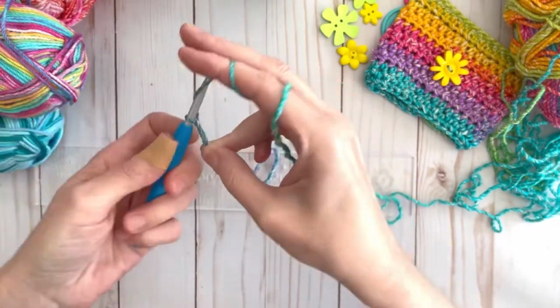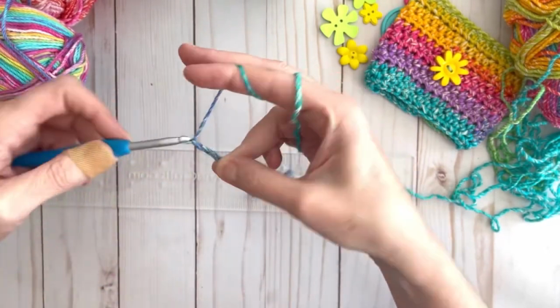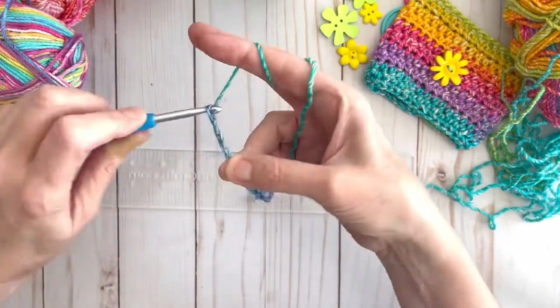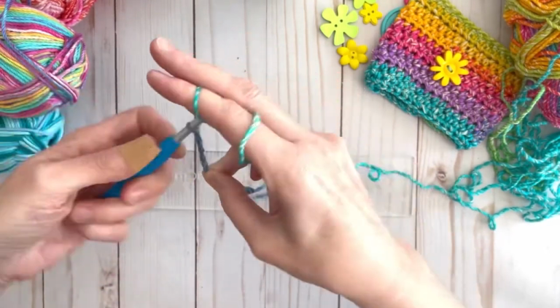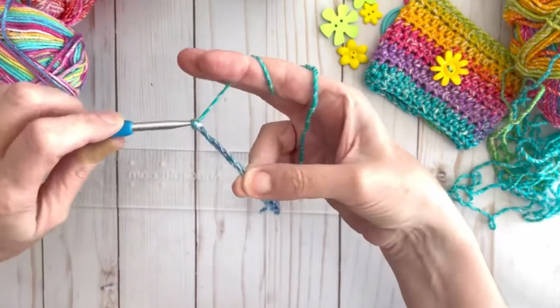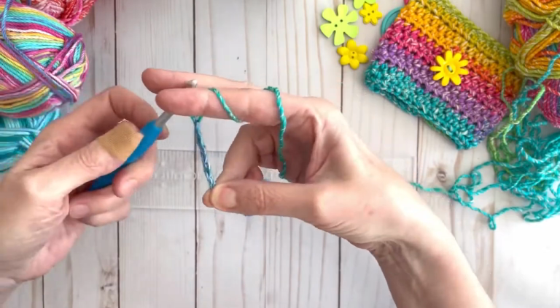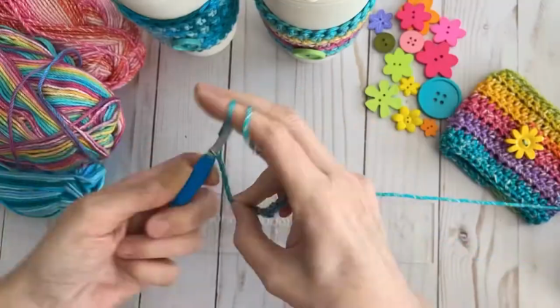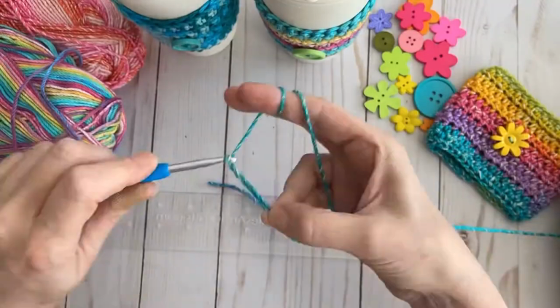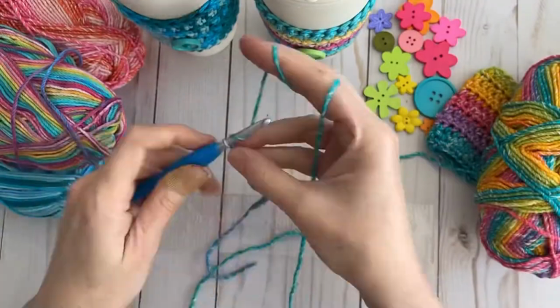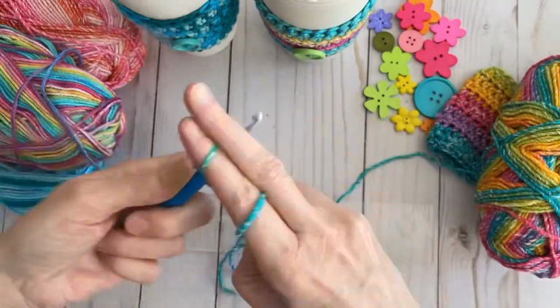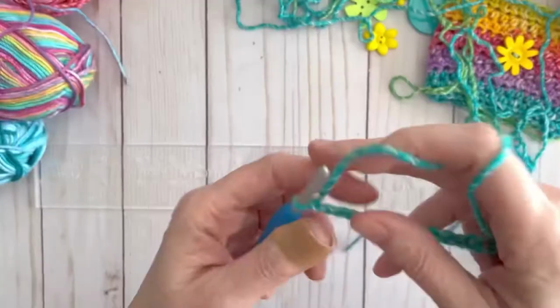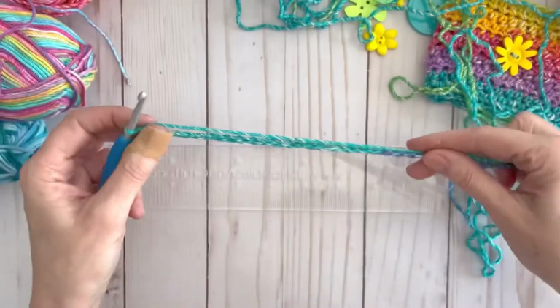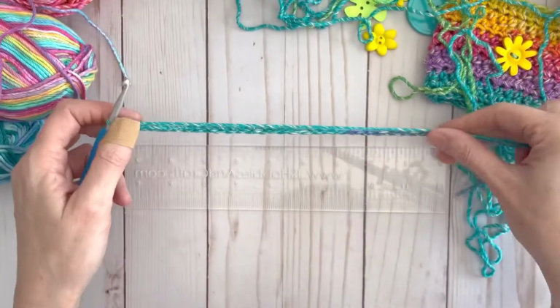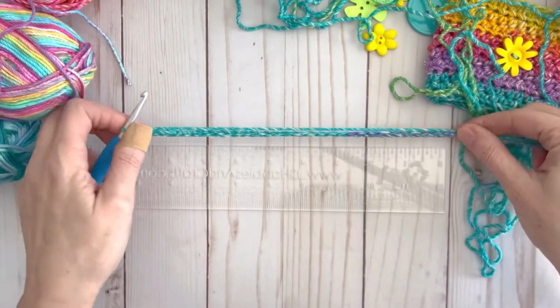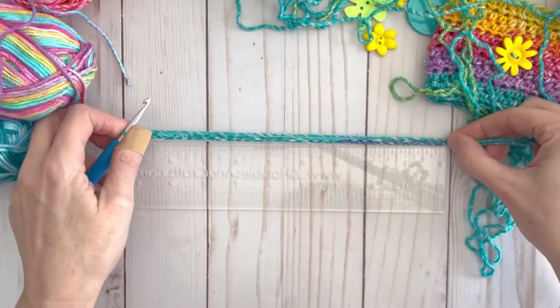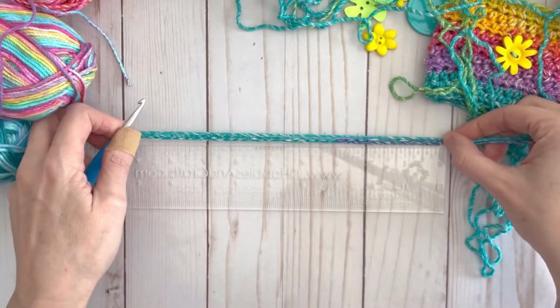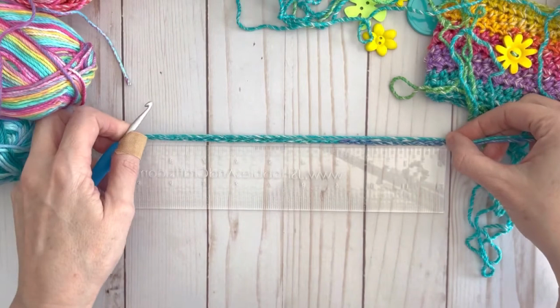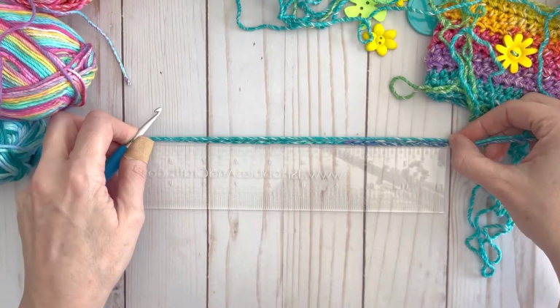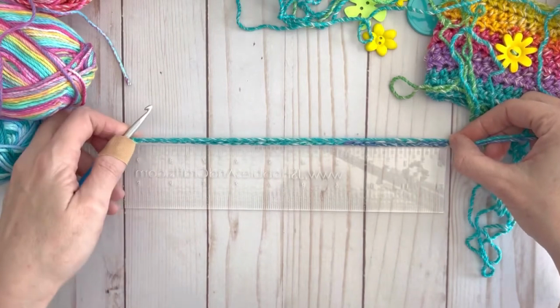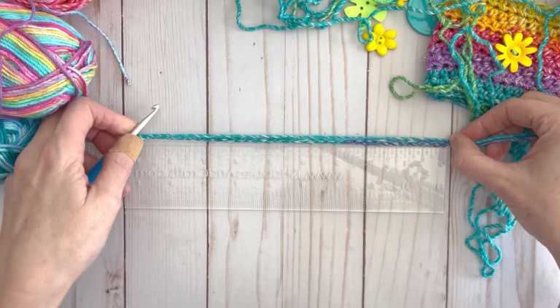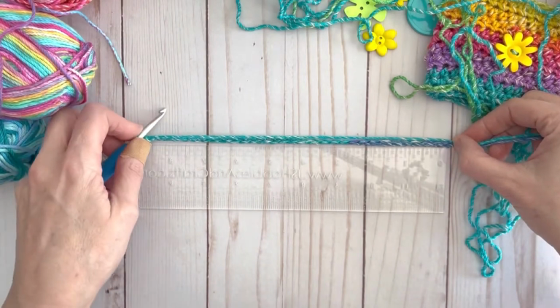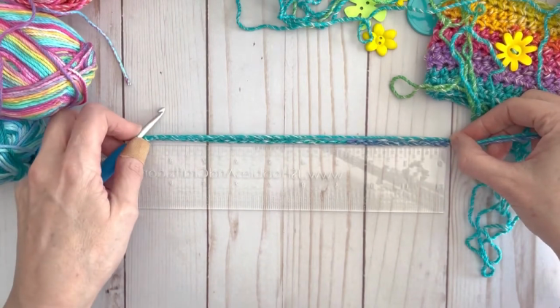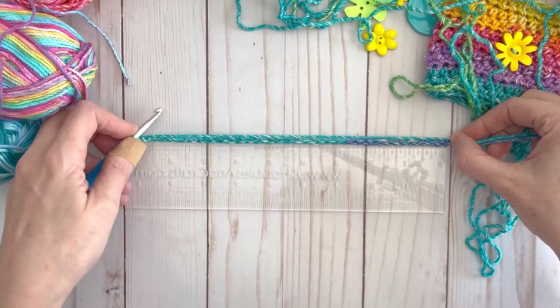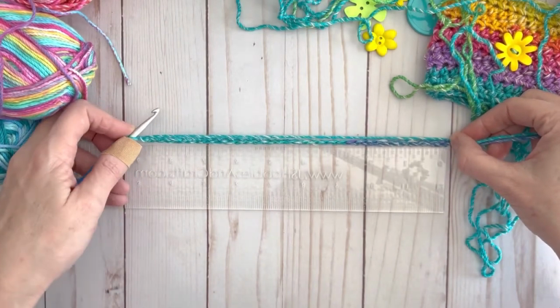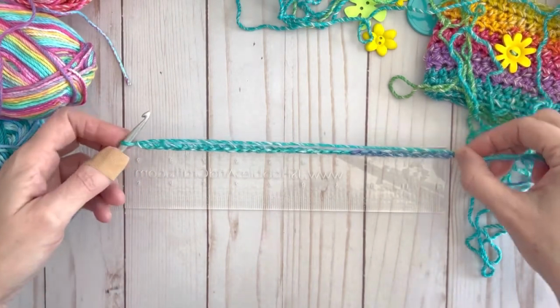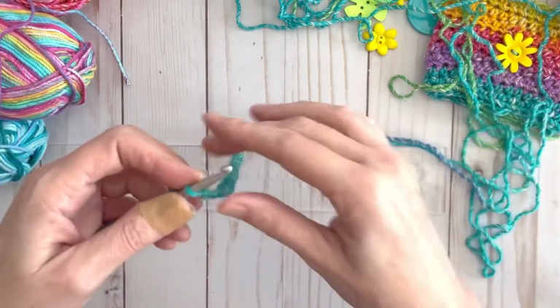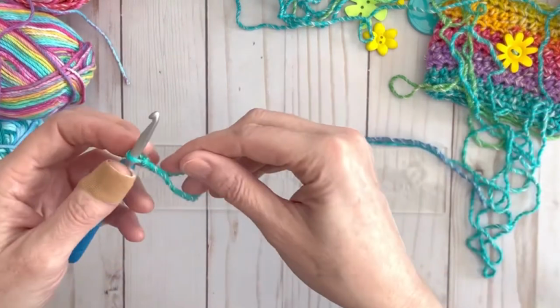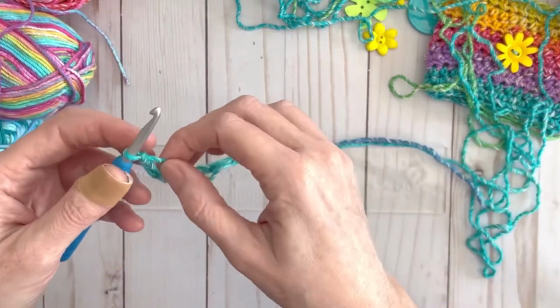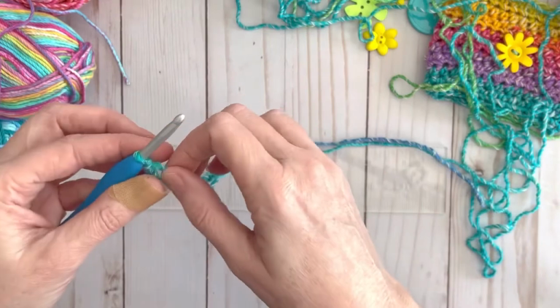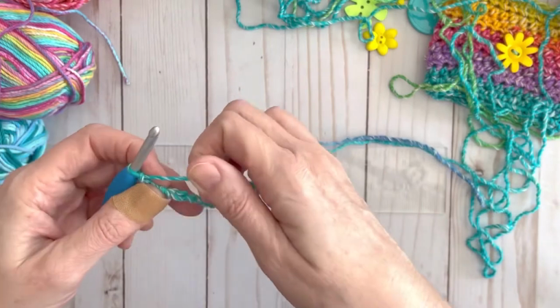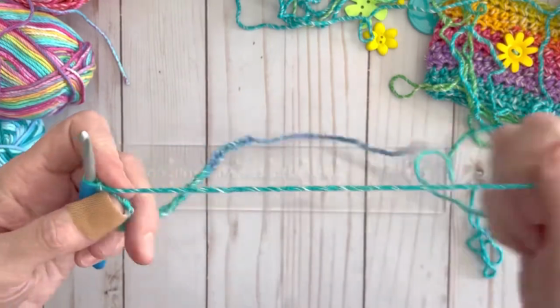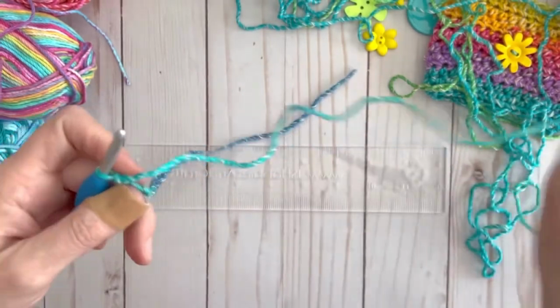...8, 9, 10. Now we can measure our chains and we can see that once we stretch it a little bit, it does end up to be about eight and a half inches with 30 chains, at least with this yarn.